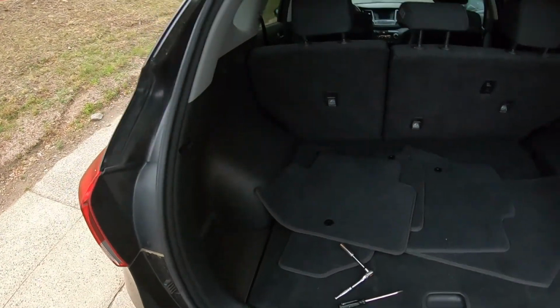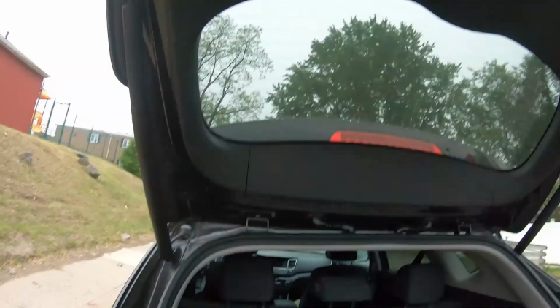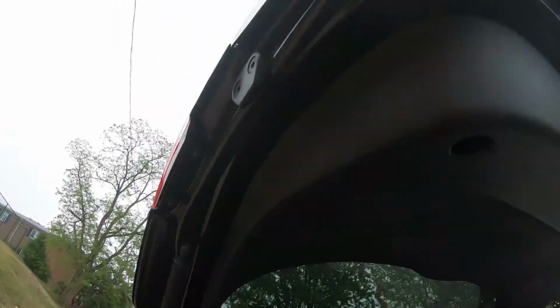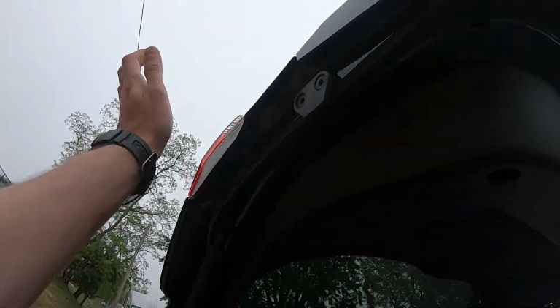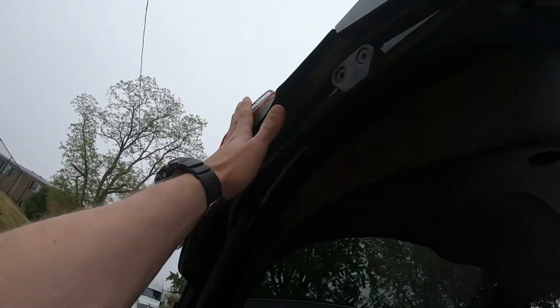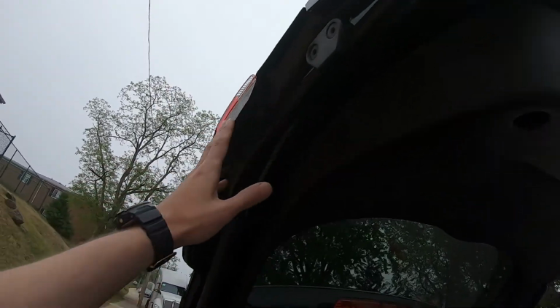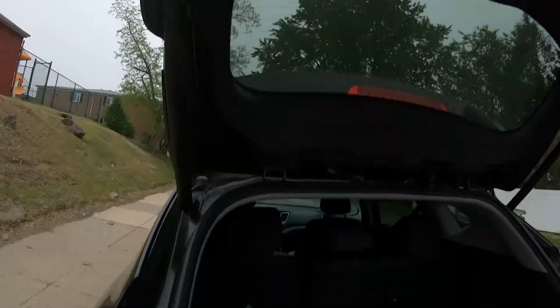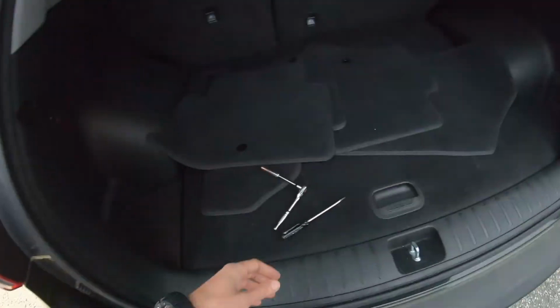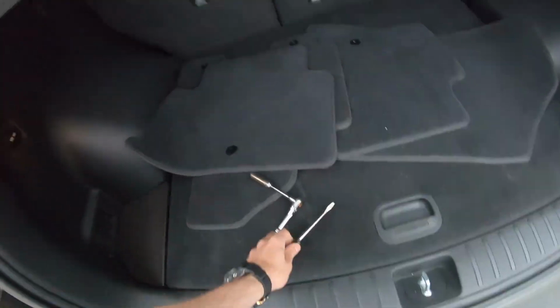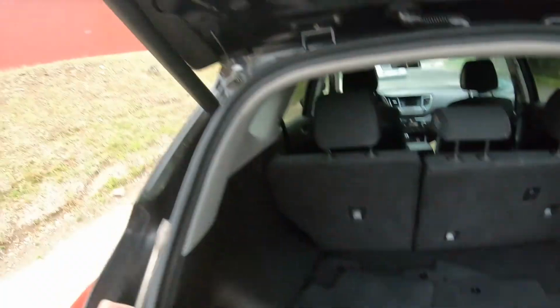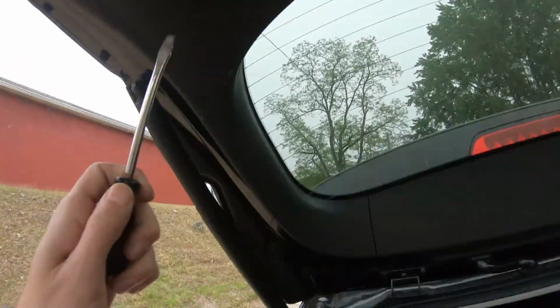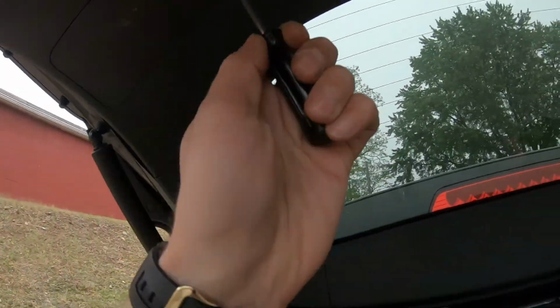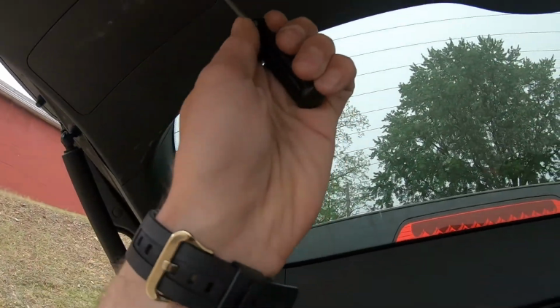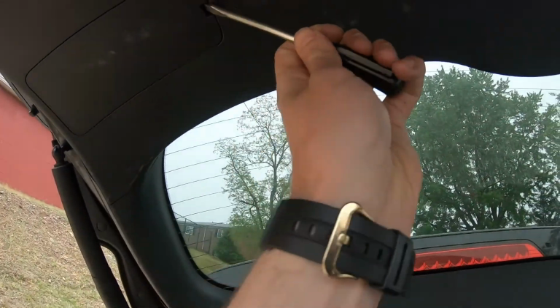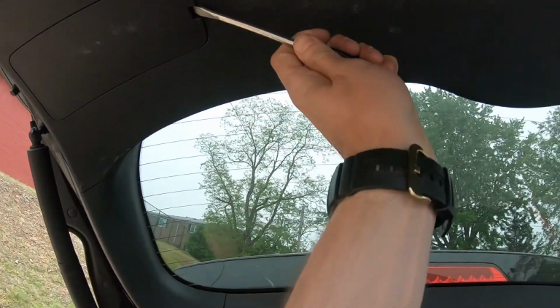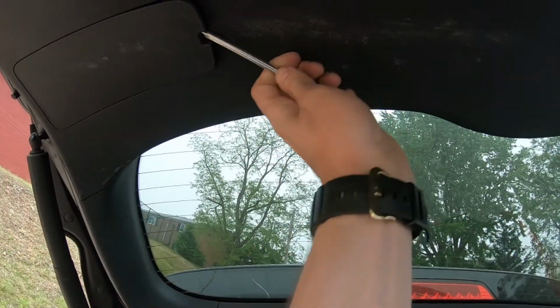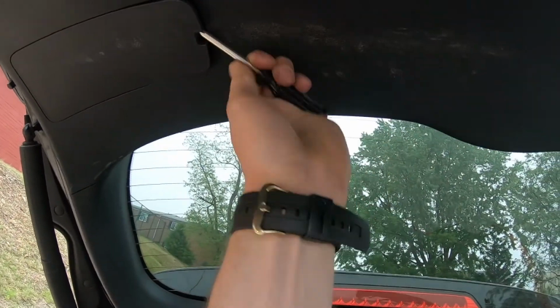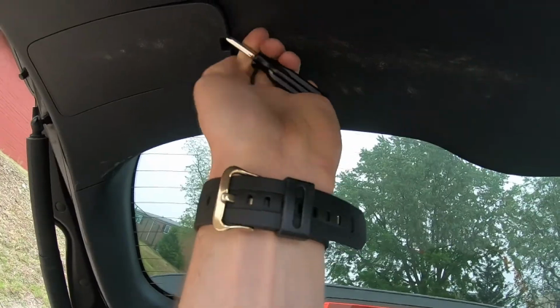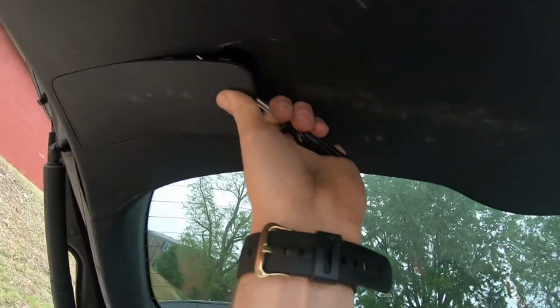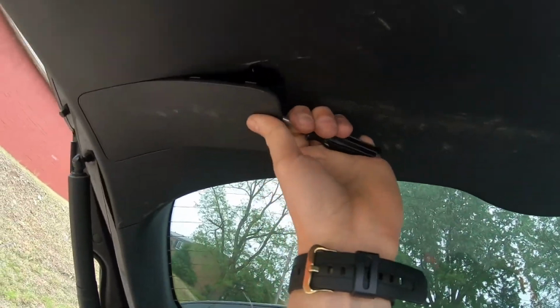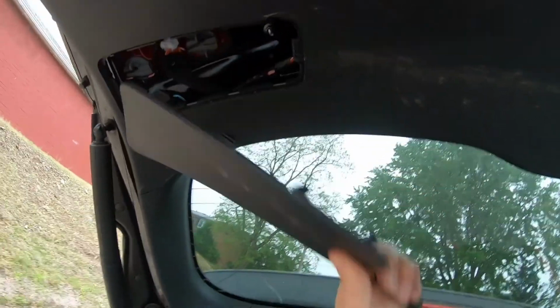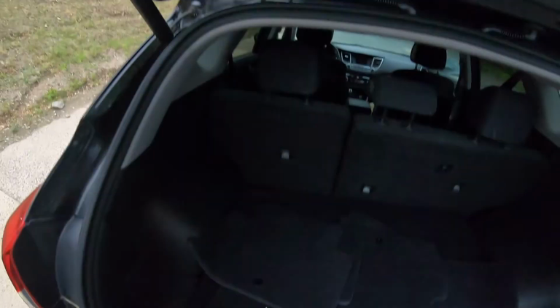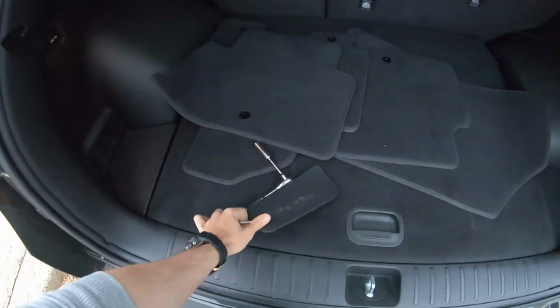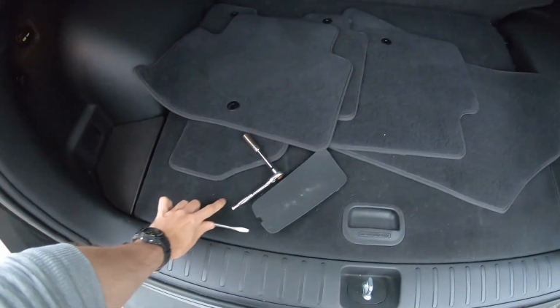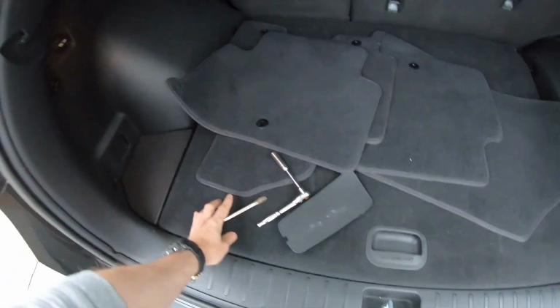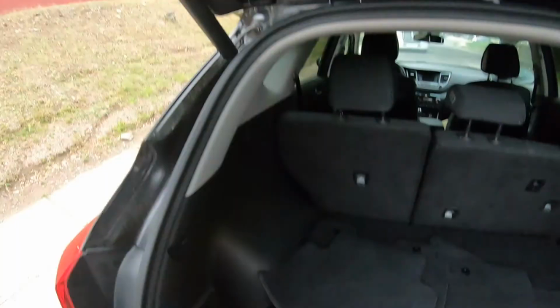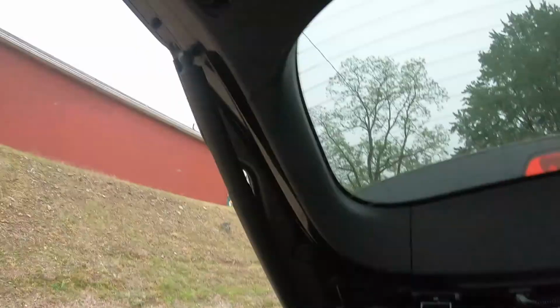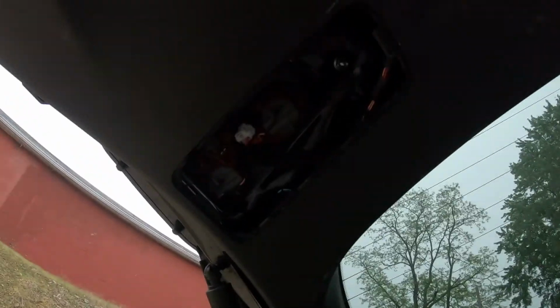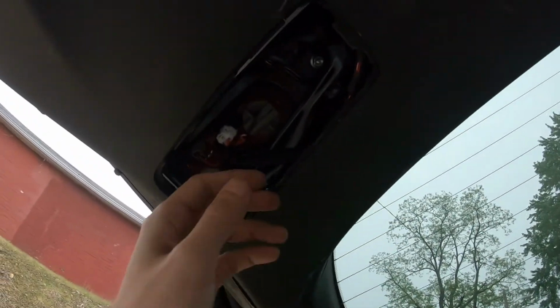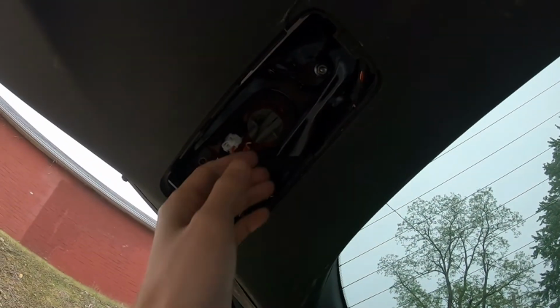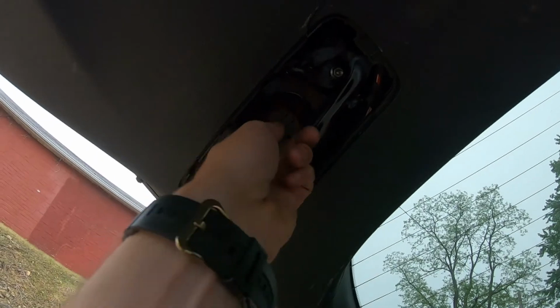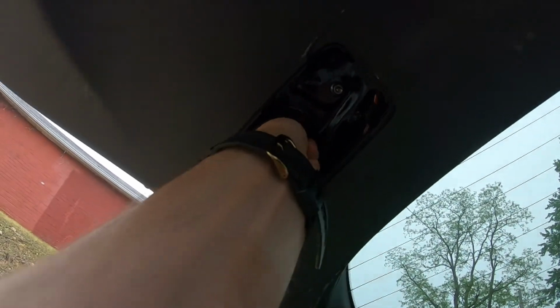Let's start with this light right here. Grab a screwdriver, put it in here, and remove this cap. Over here you have your bulbs.